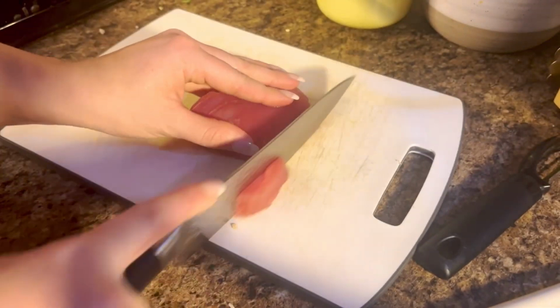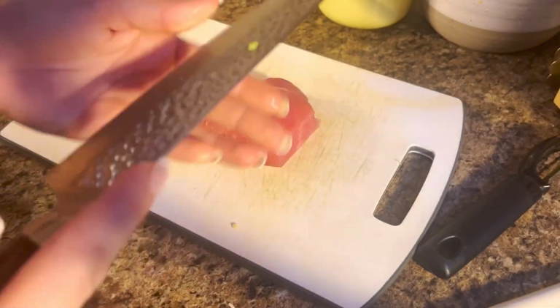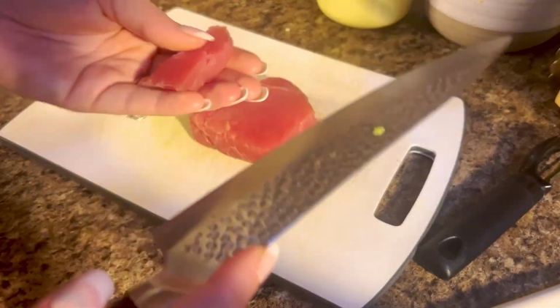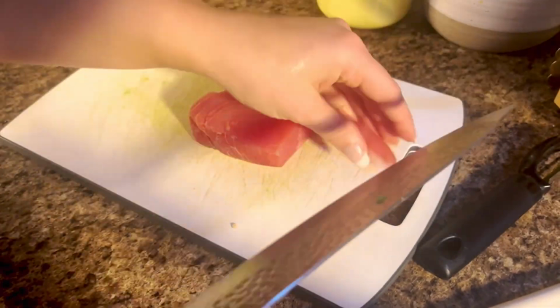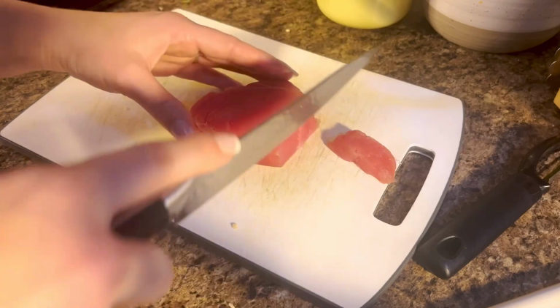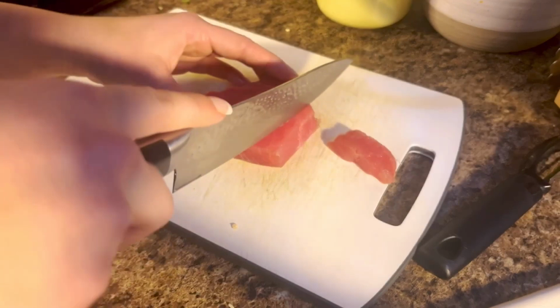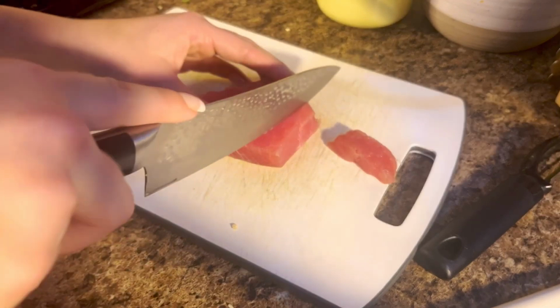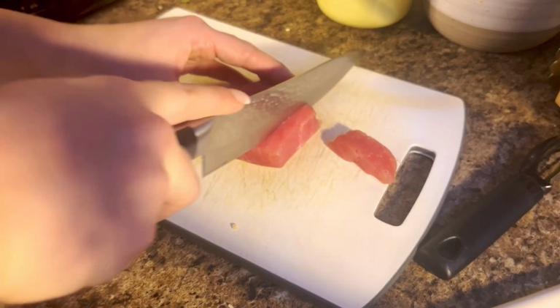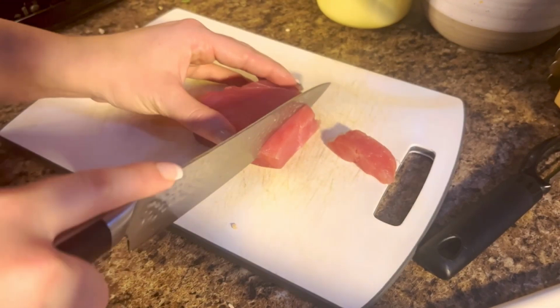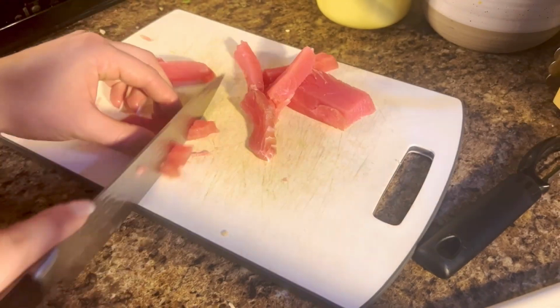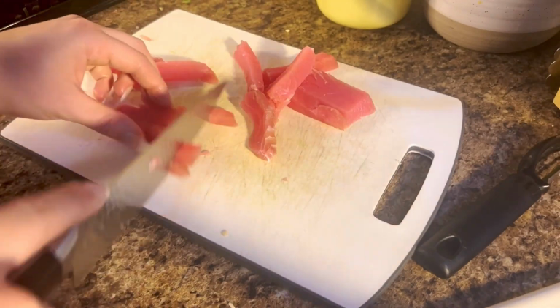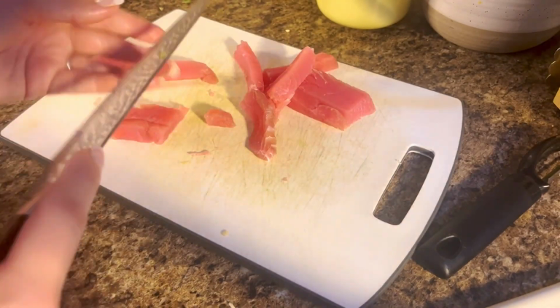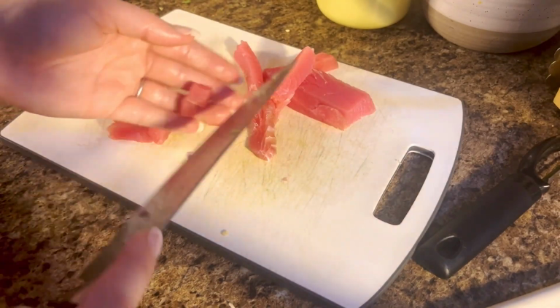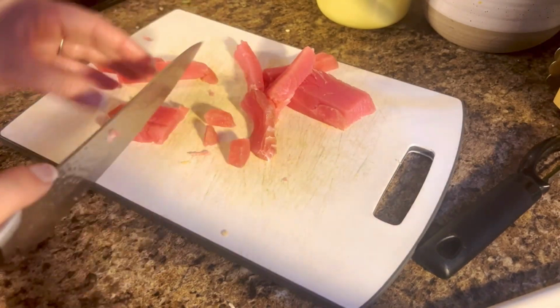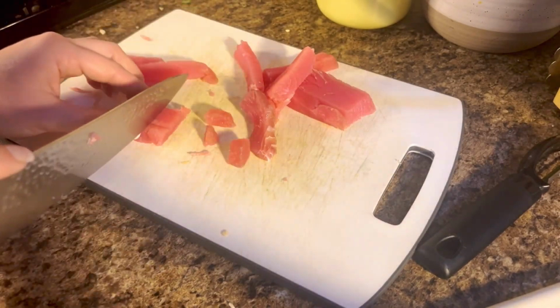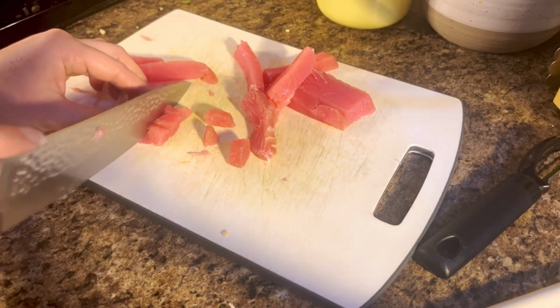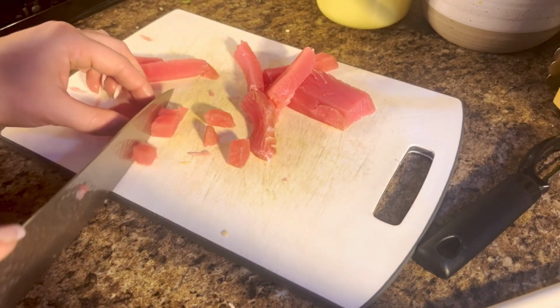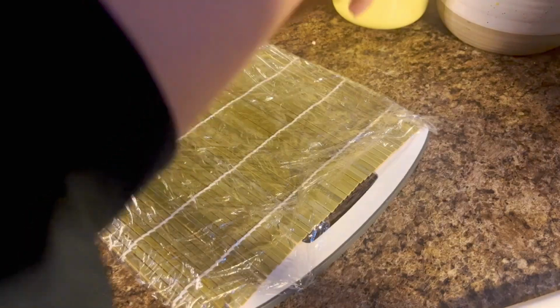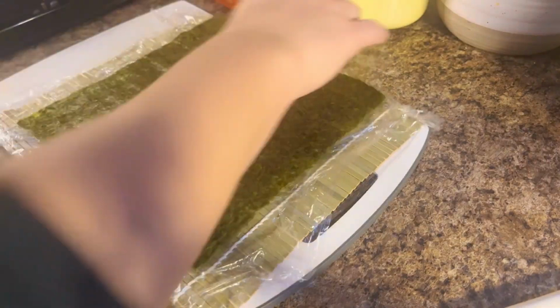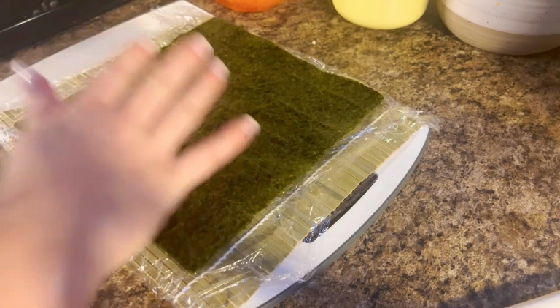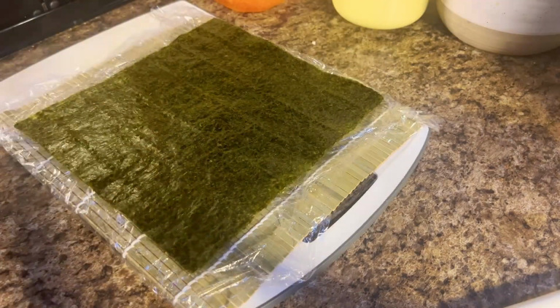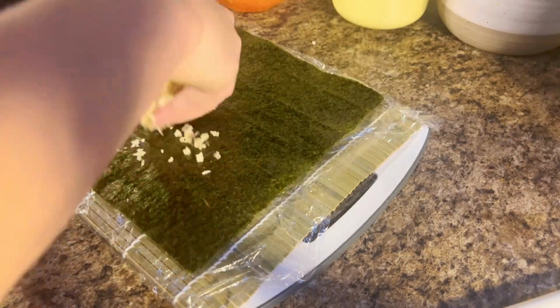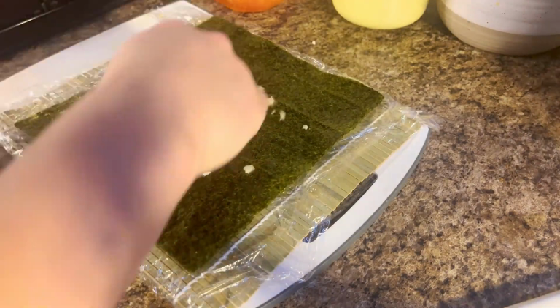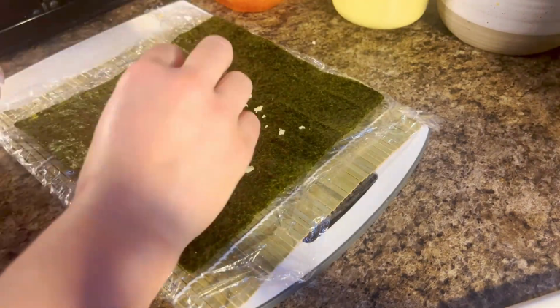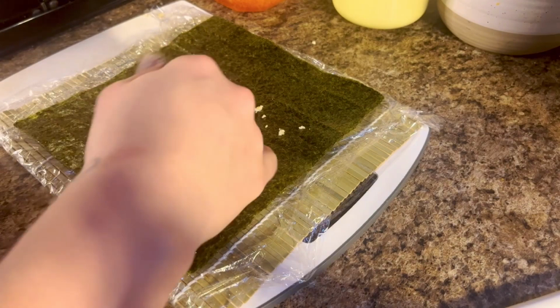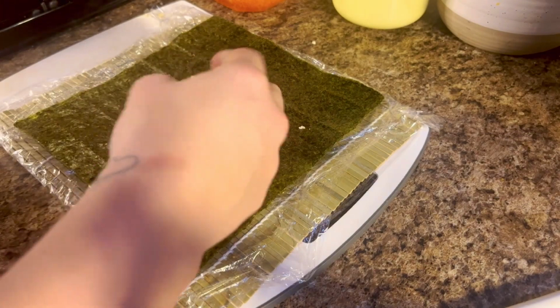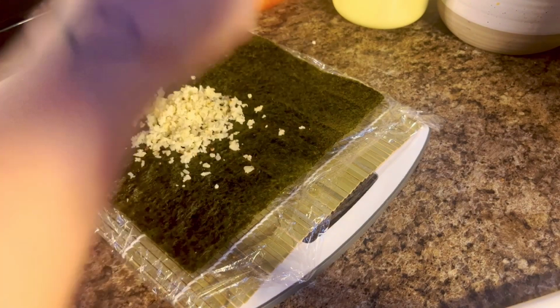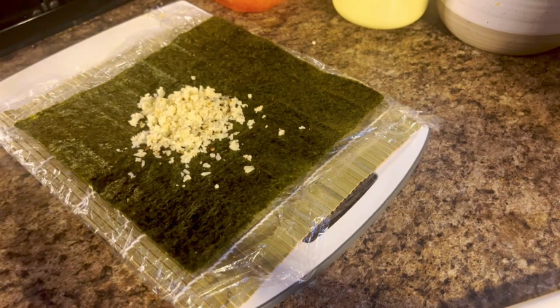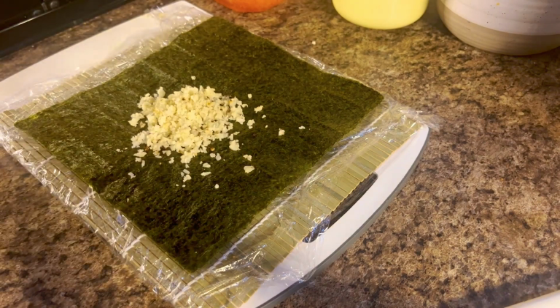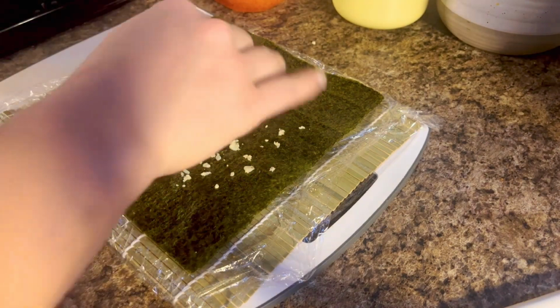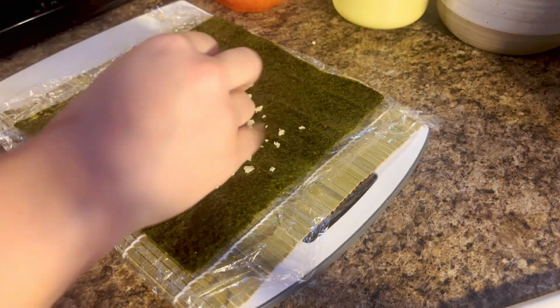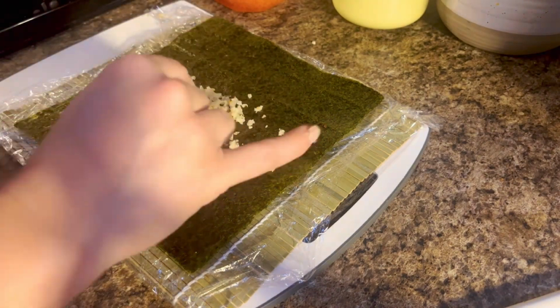Then we're going to take our avocado, skin it, and slice it. Then we're going to cut our tuna steak into bite-sized pieces, and after you cut those up you're going to throw them in that mayo mixture and just mix it all together.